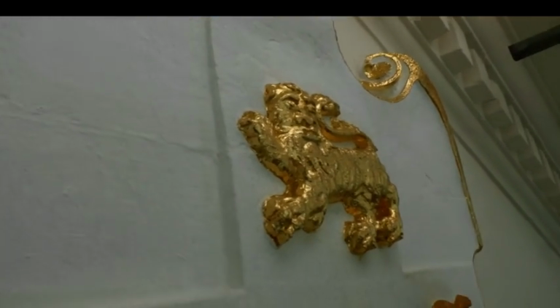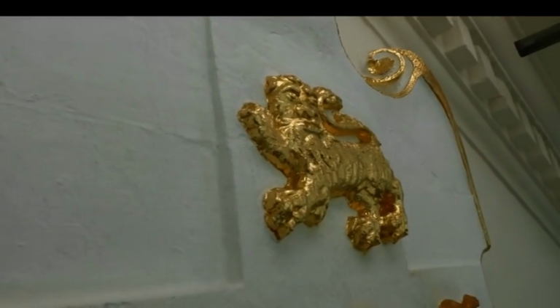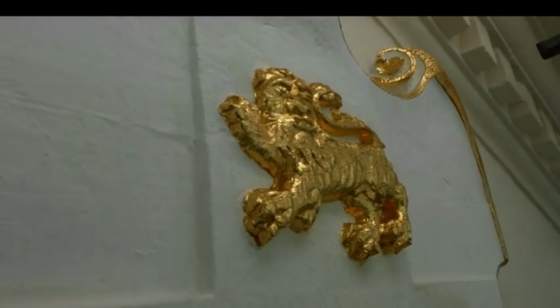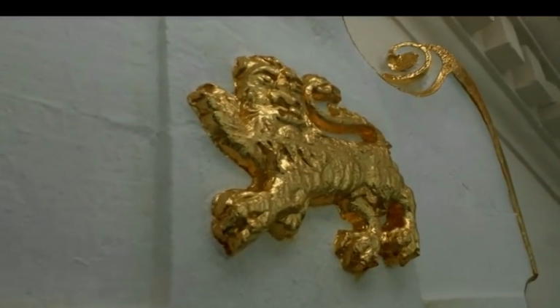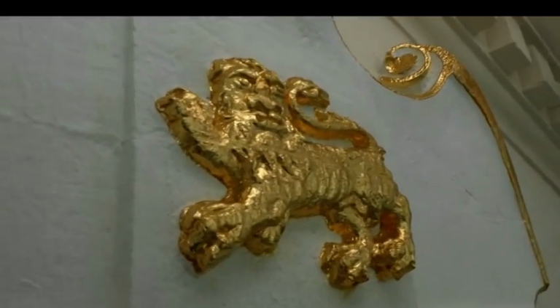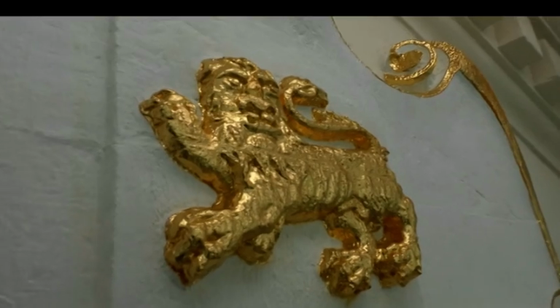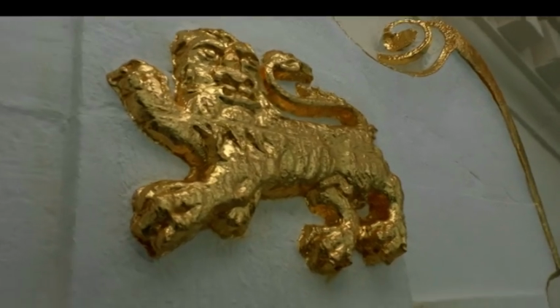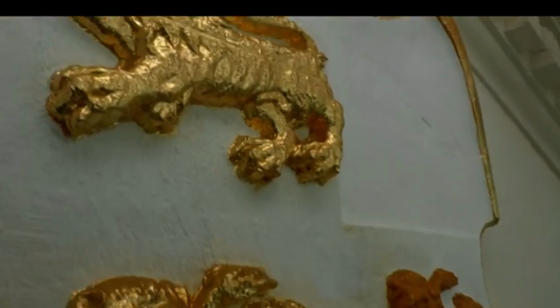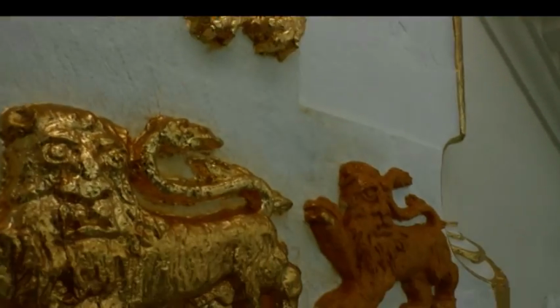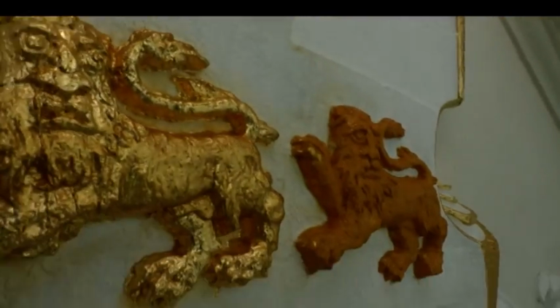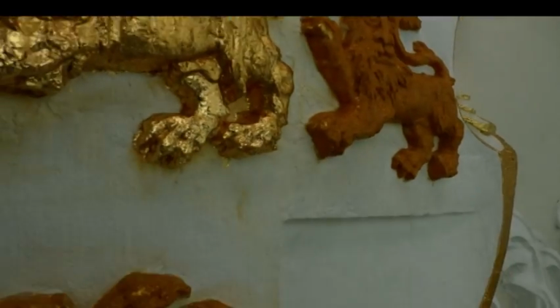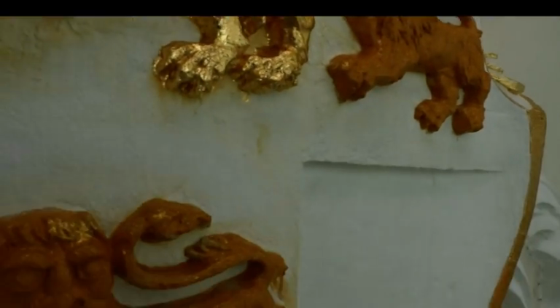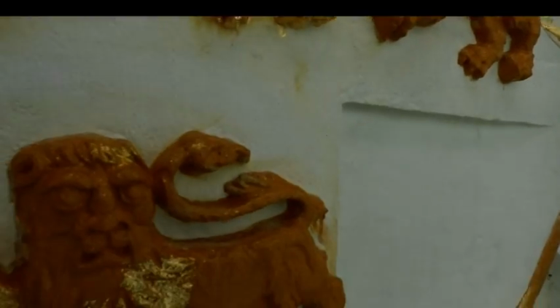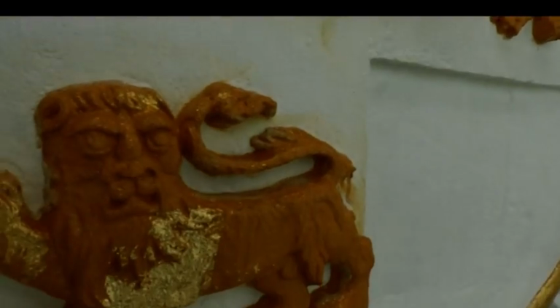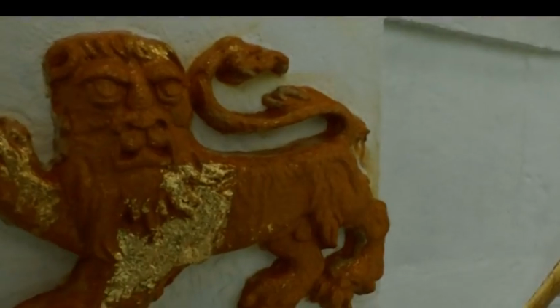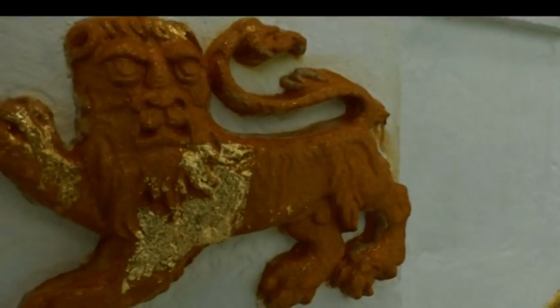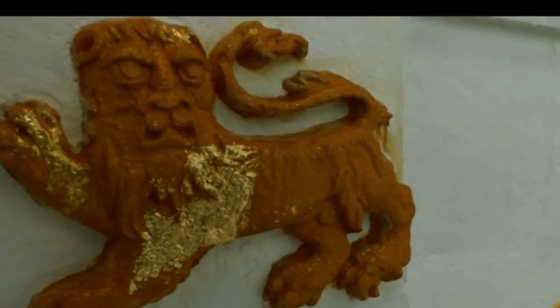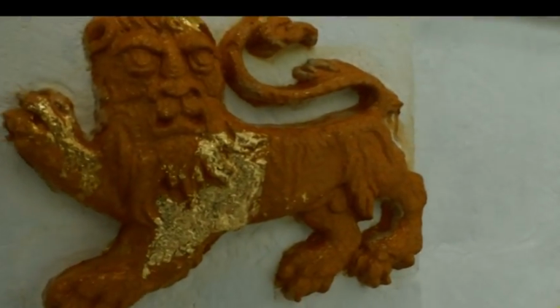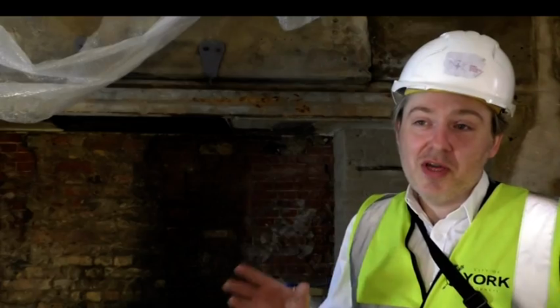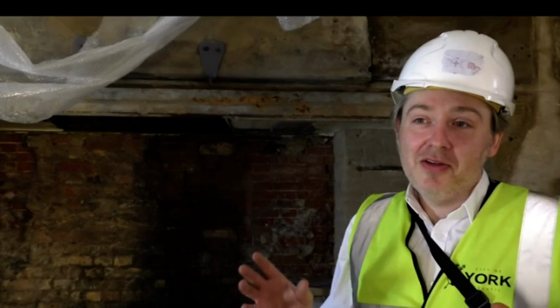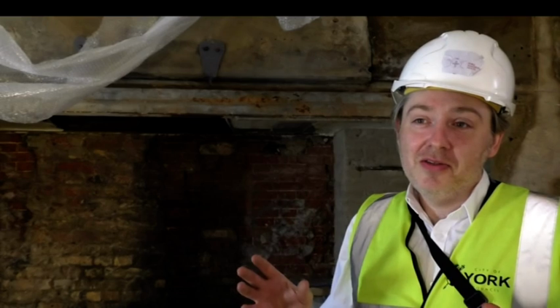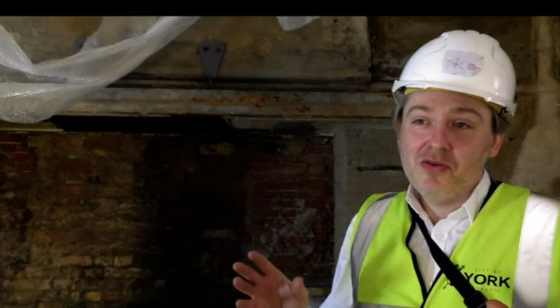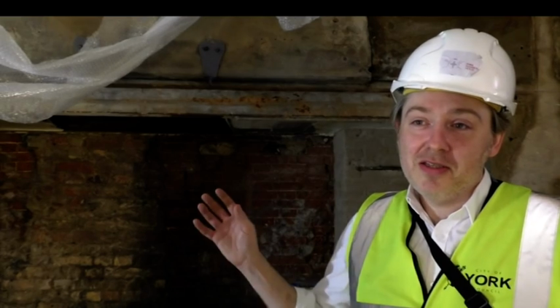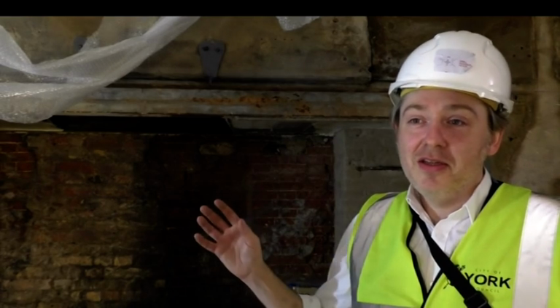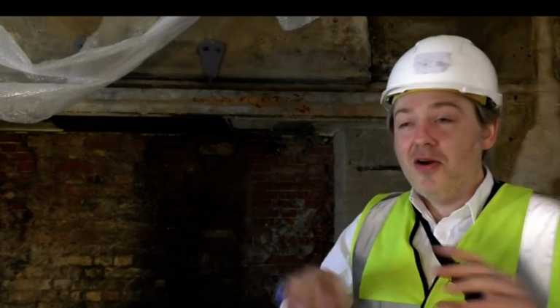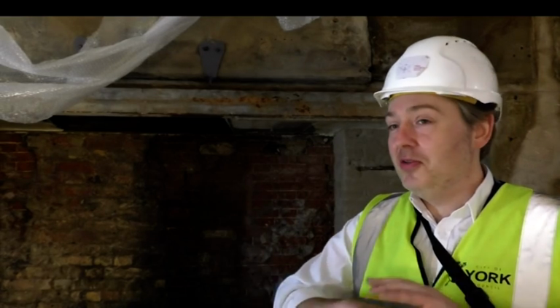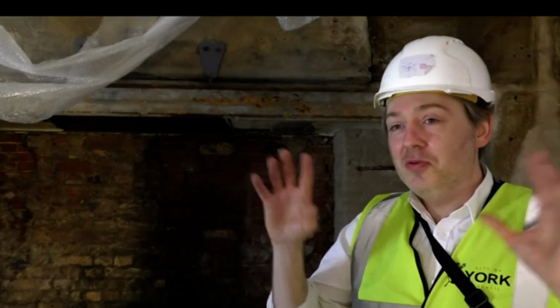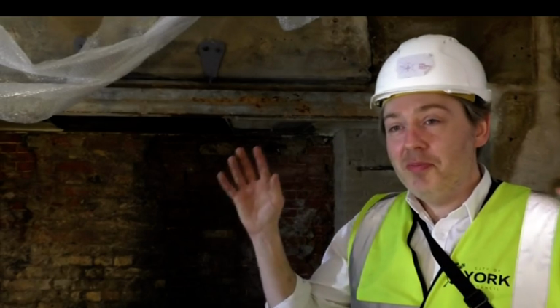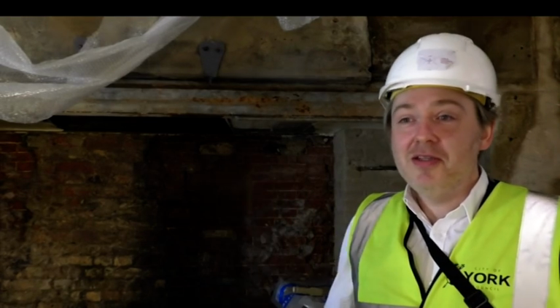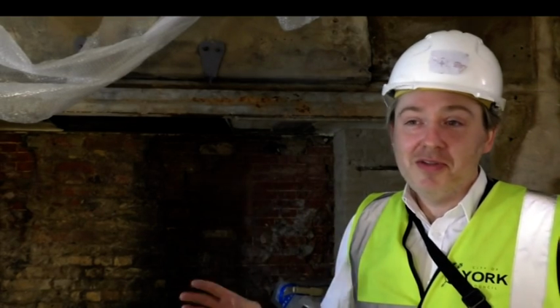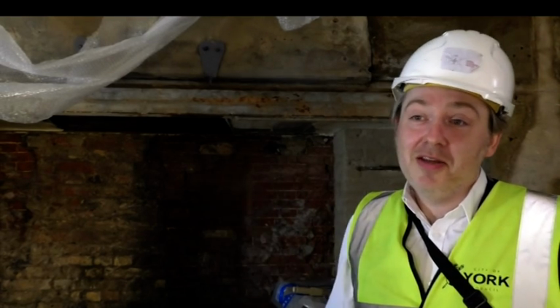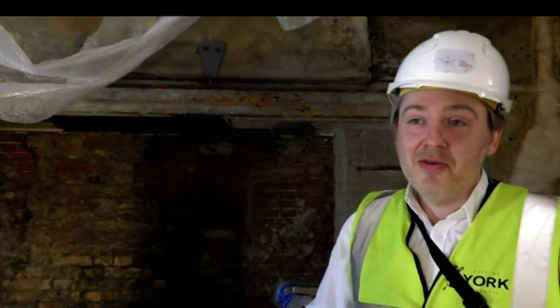So when the scaffolding comes down, the people of York are going to see this fantastically beautiful and striking crest on a newly painted façade of the house.